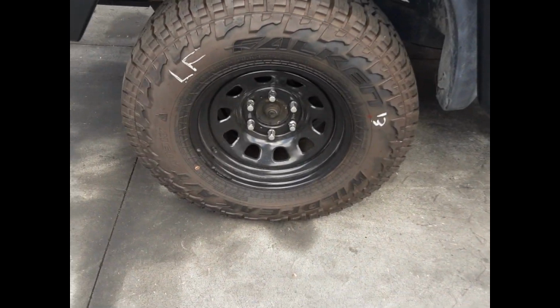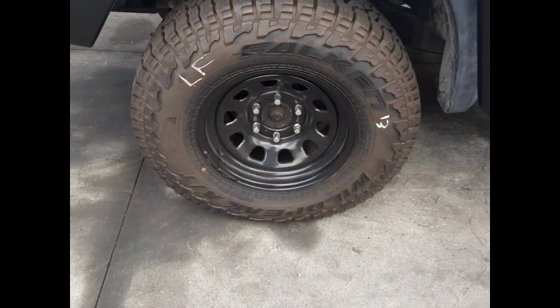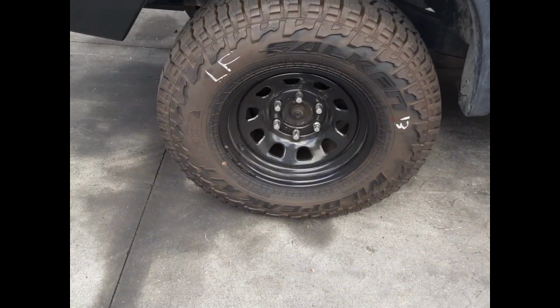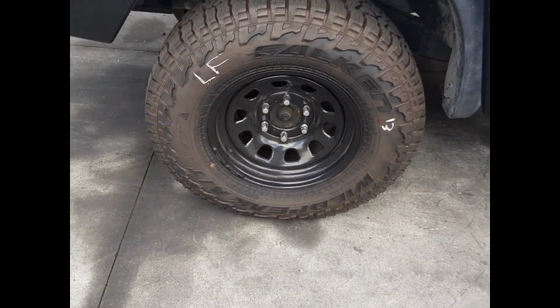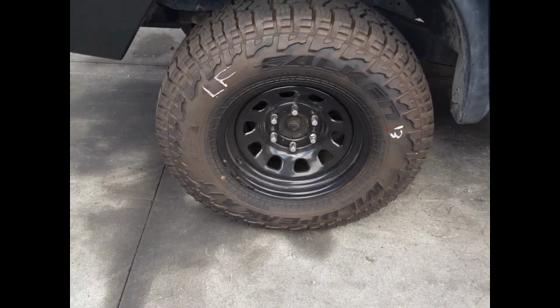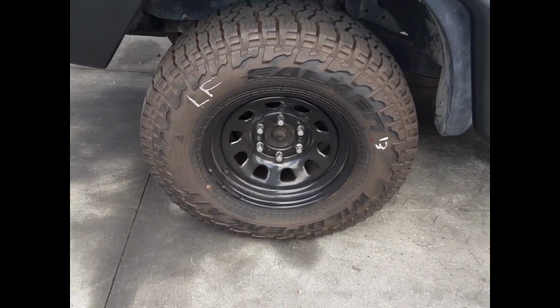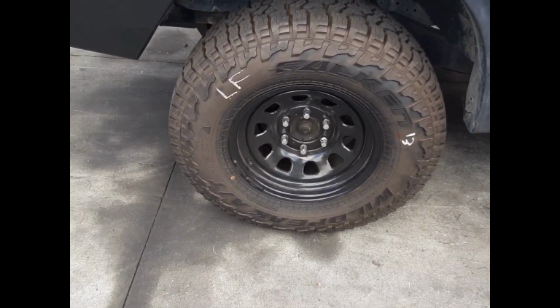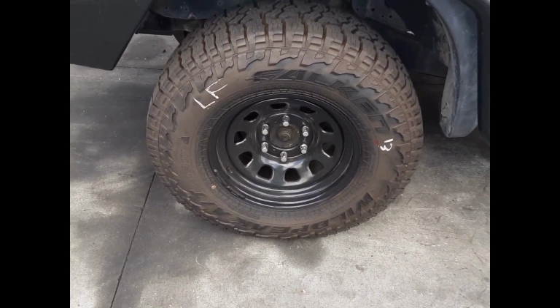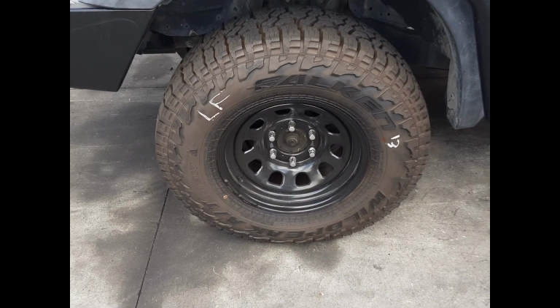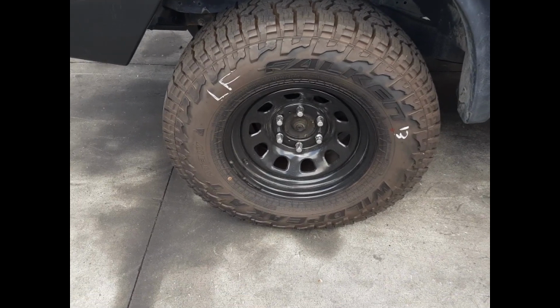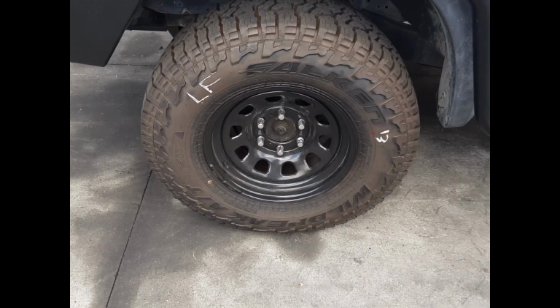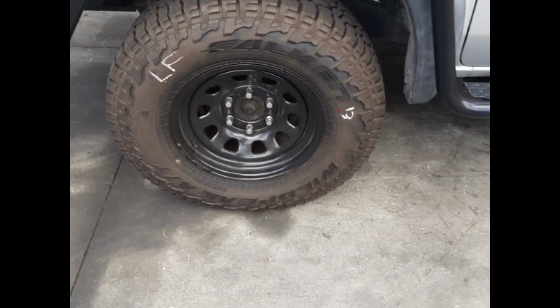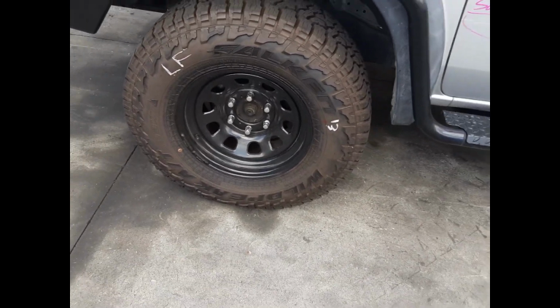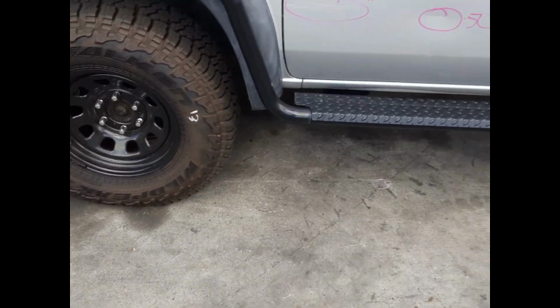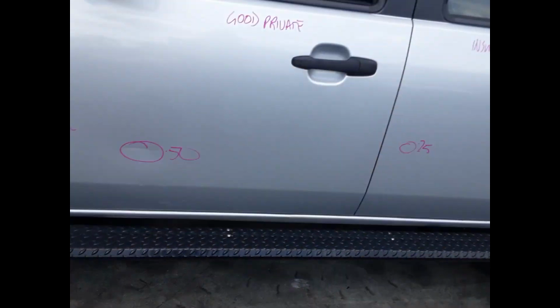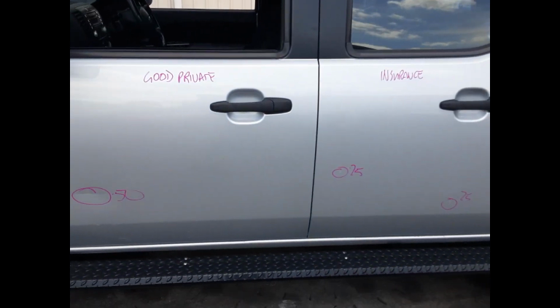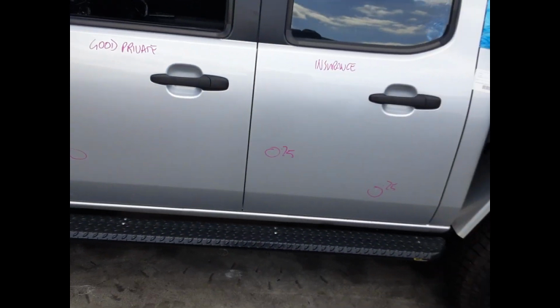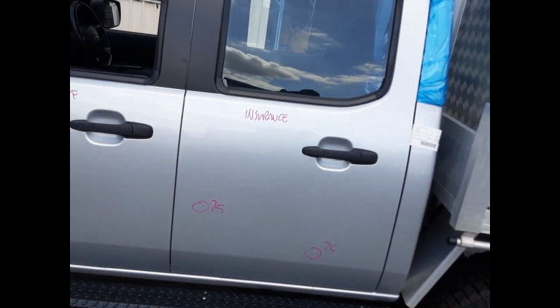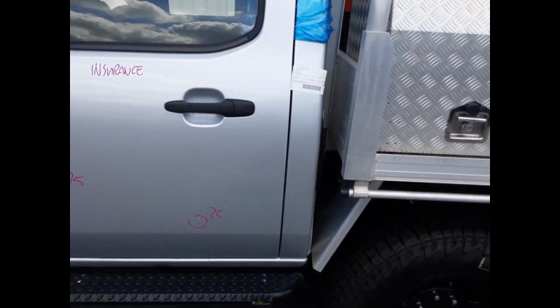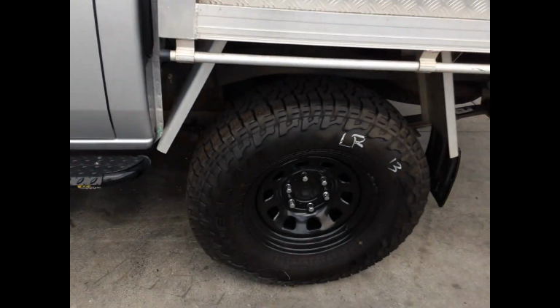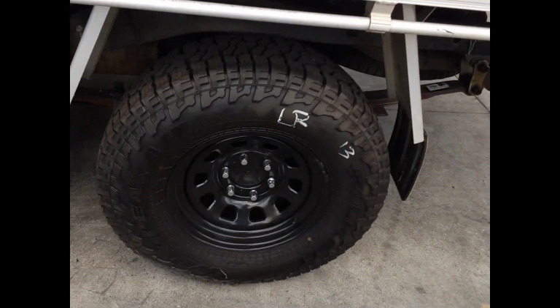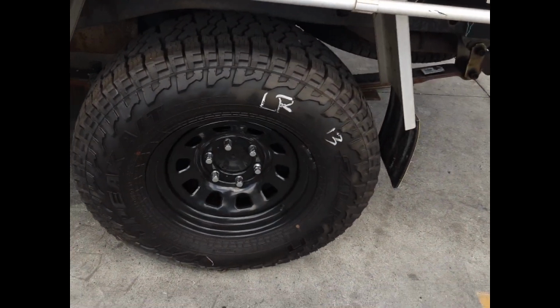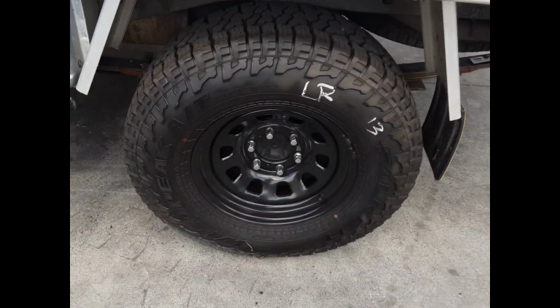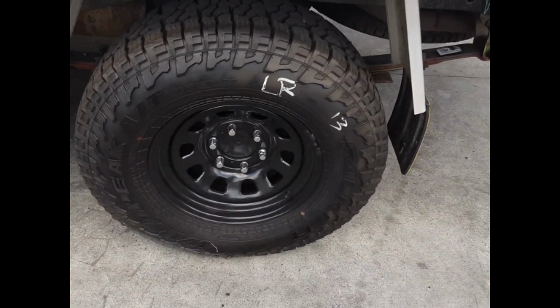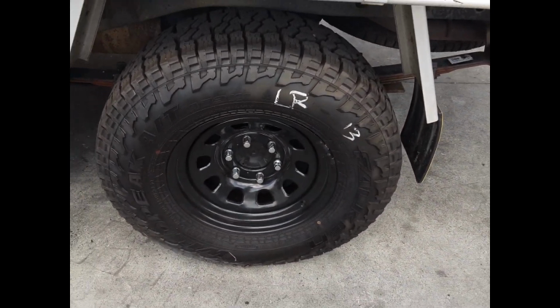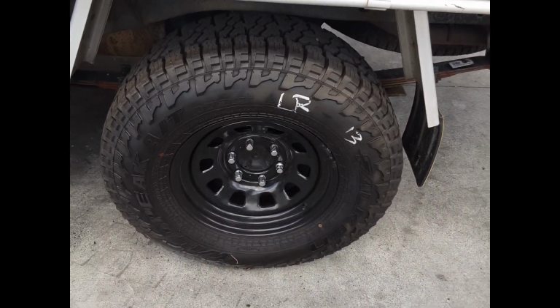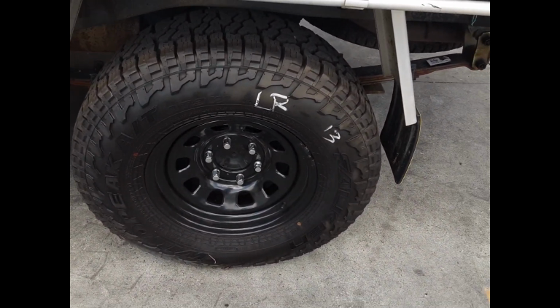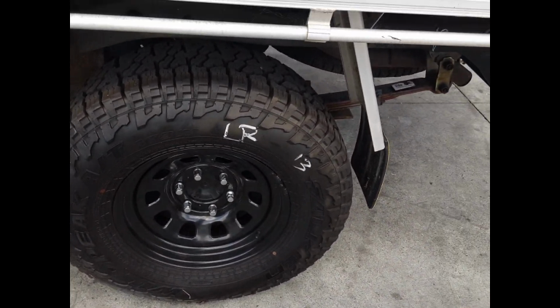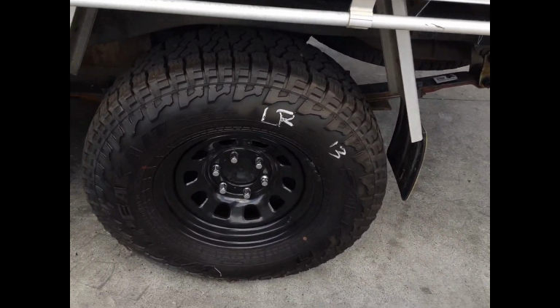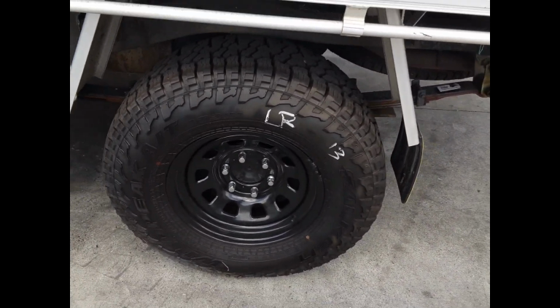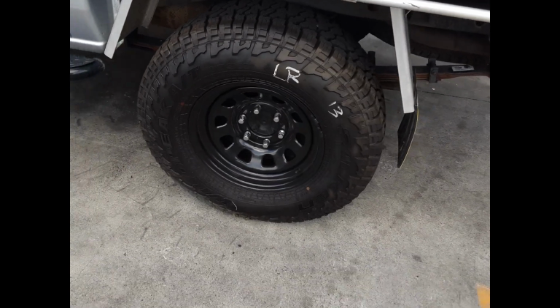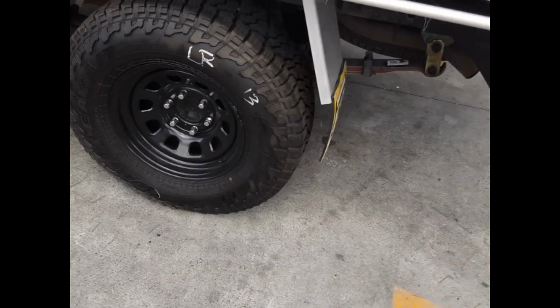Set of aftermarket D-hole steel mags with good tyres. Left rear door has 2 small dents. Left rear D-hole 16-inch steel mag with a good tyre. Sold as a set.